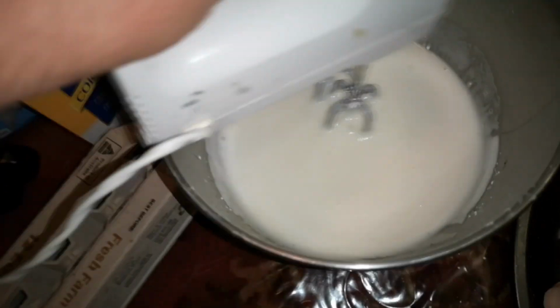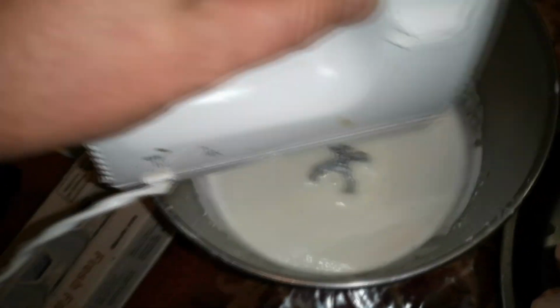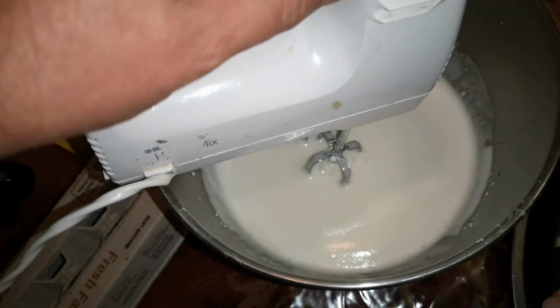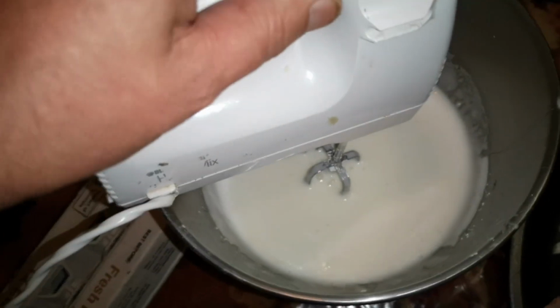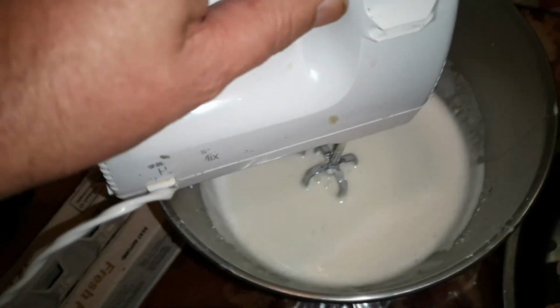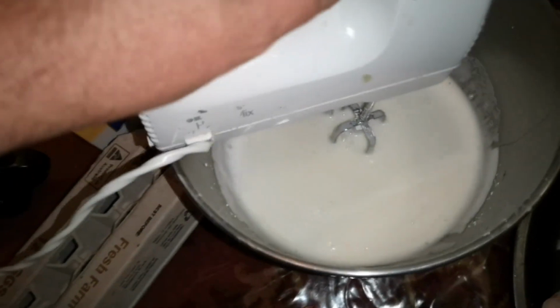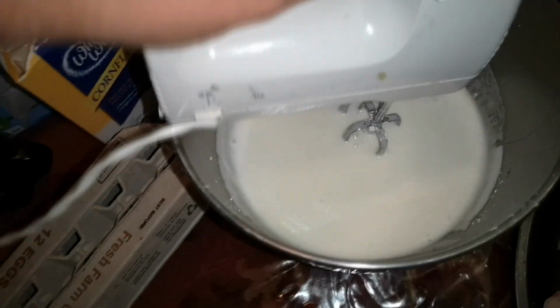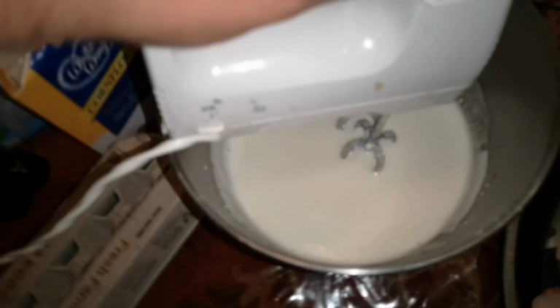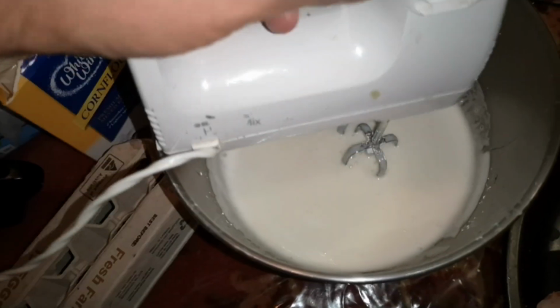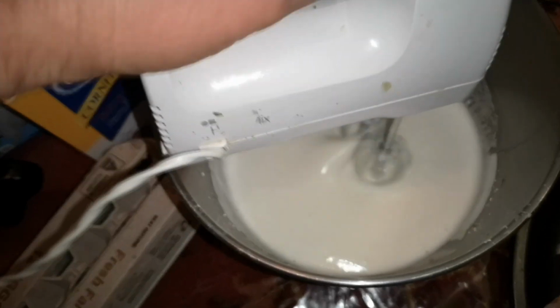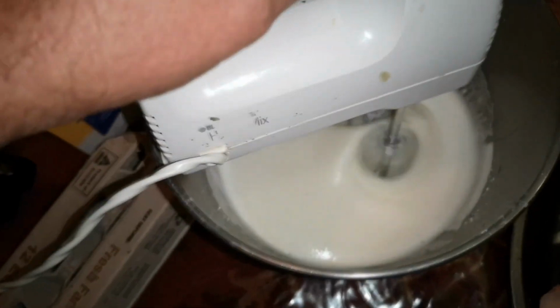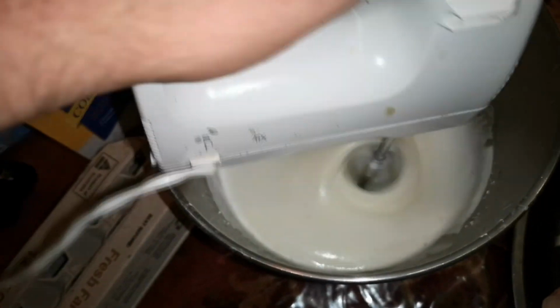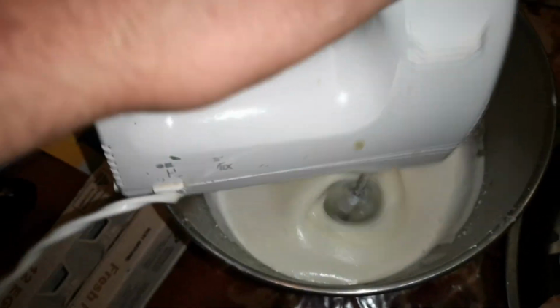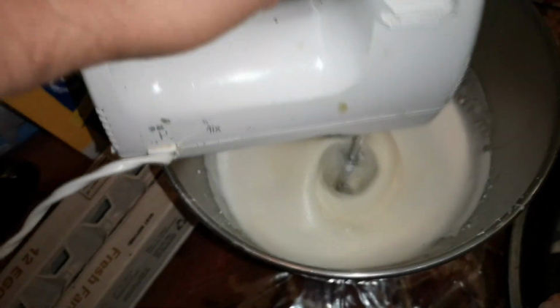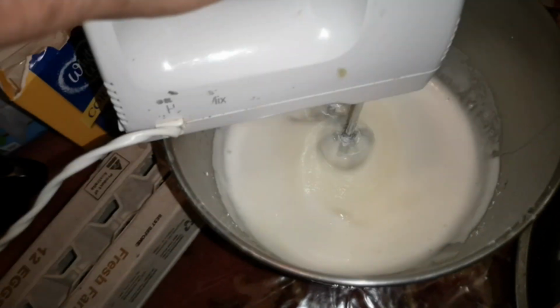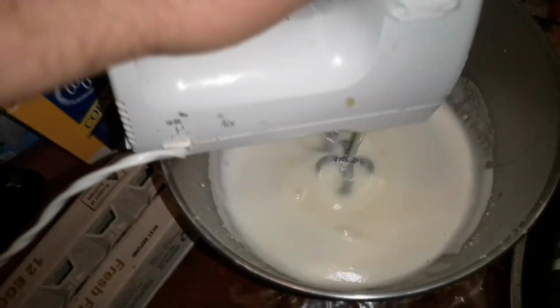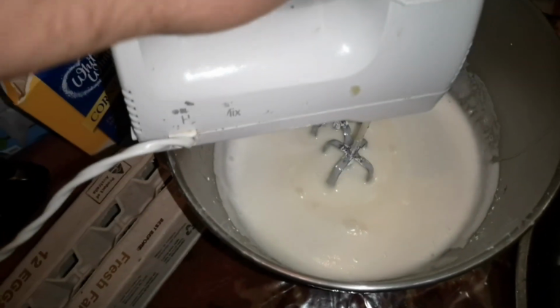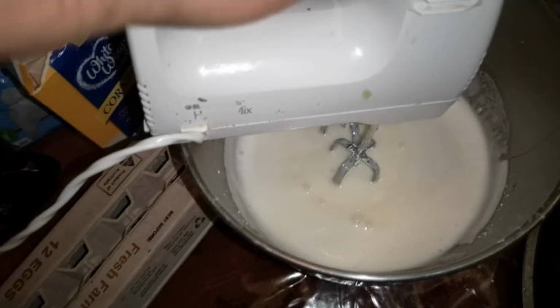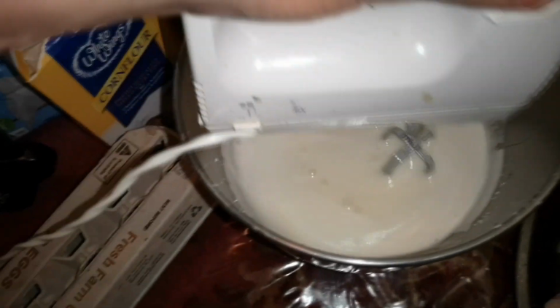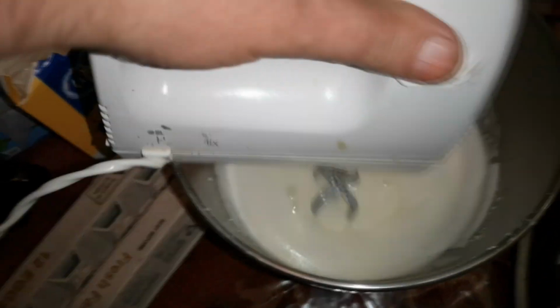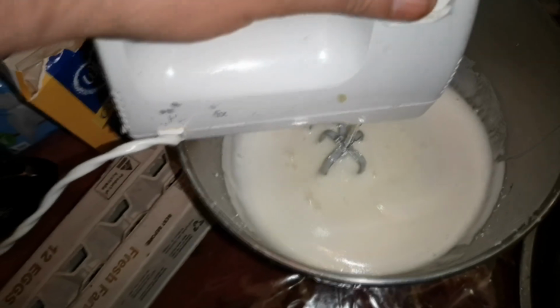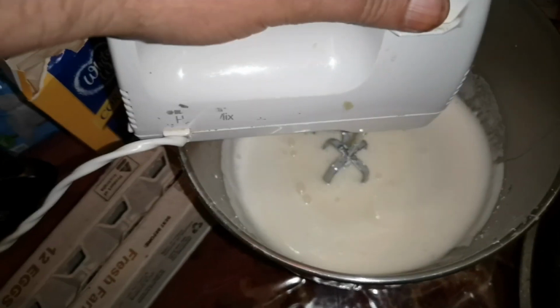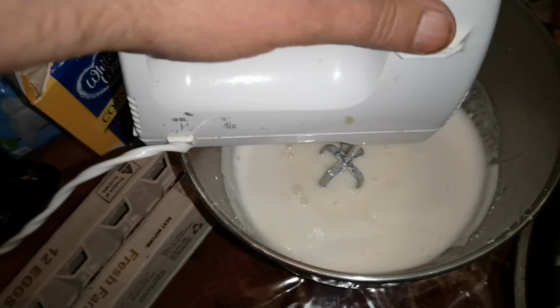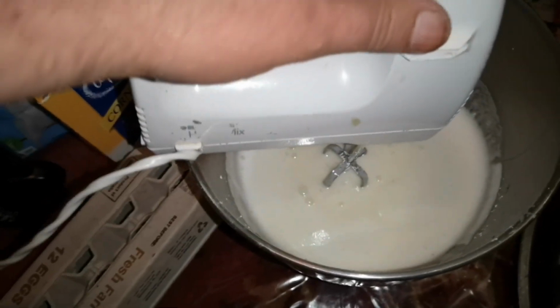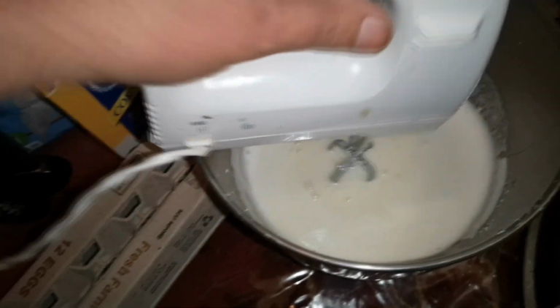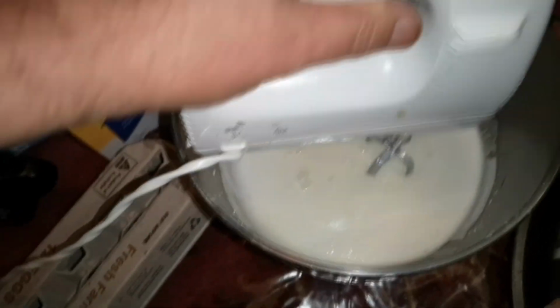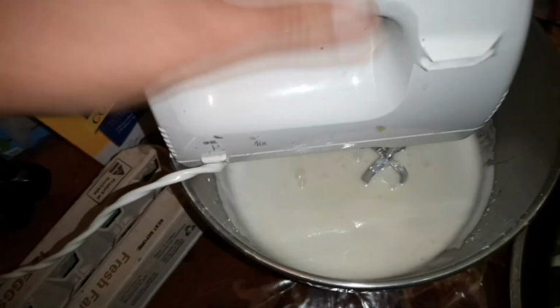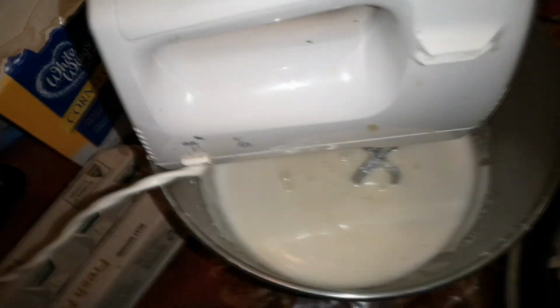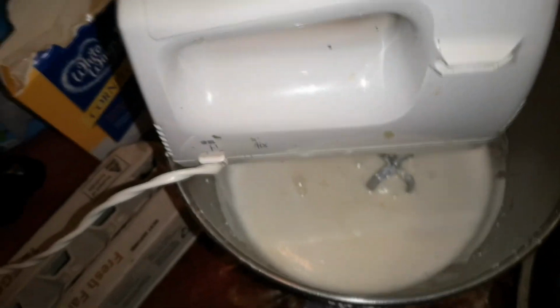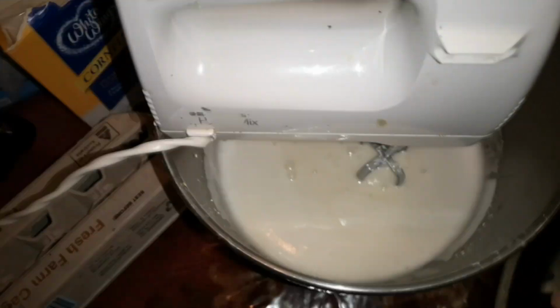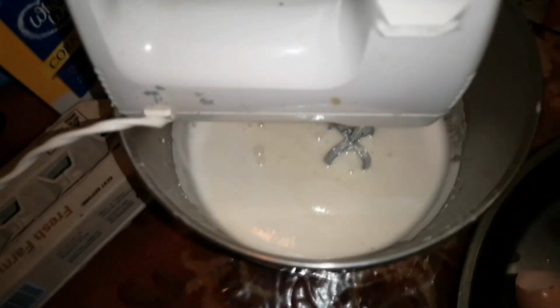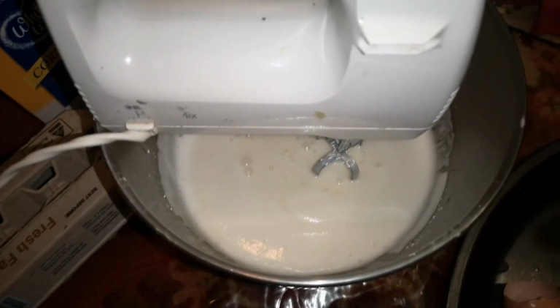Once you've mixed it all in on low speed, just put it on high and keep going until it has a nice thick, glossy foam look to it — then it's right to put on the pan and put in the oven.